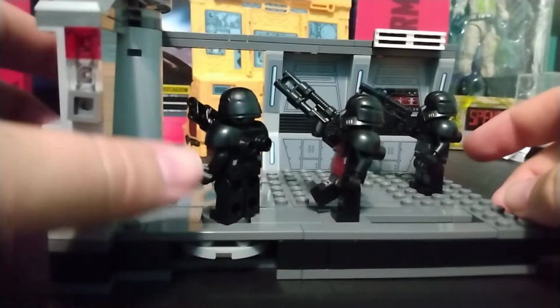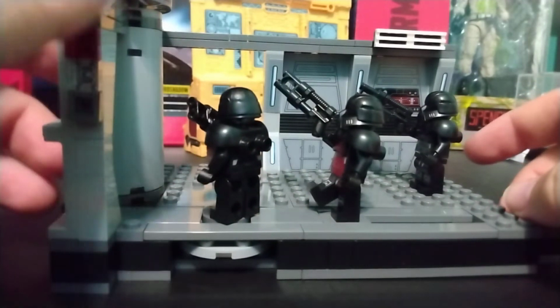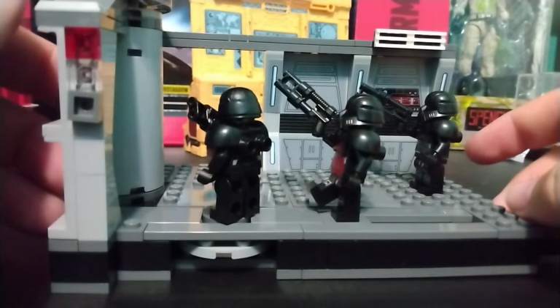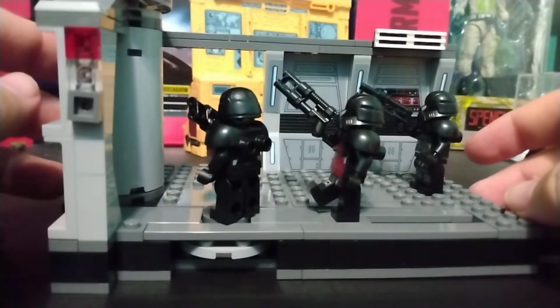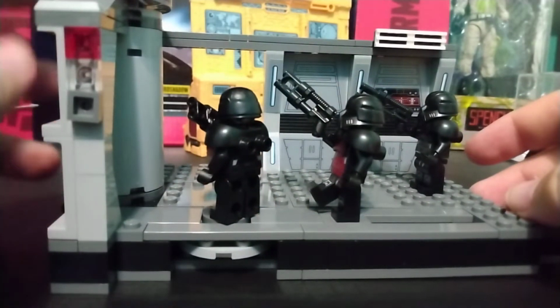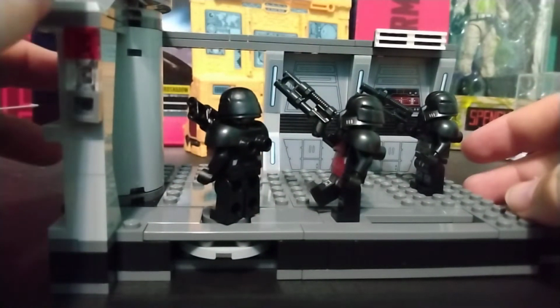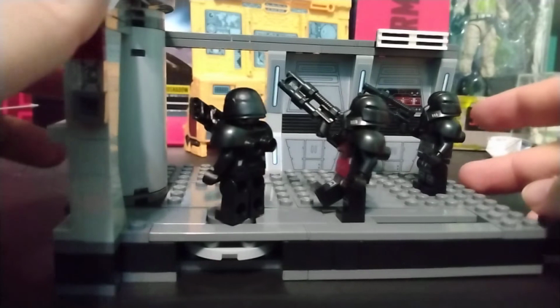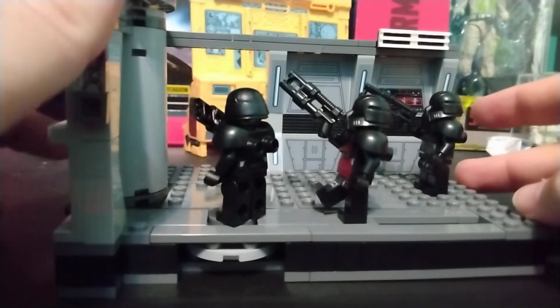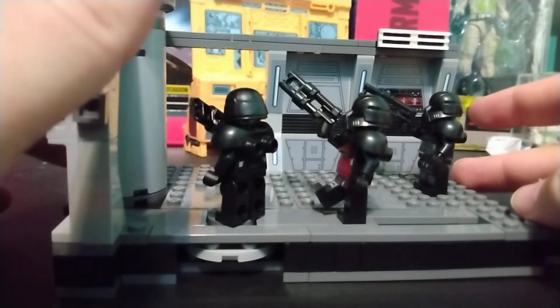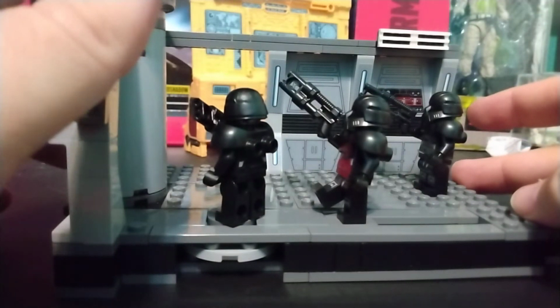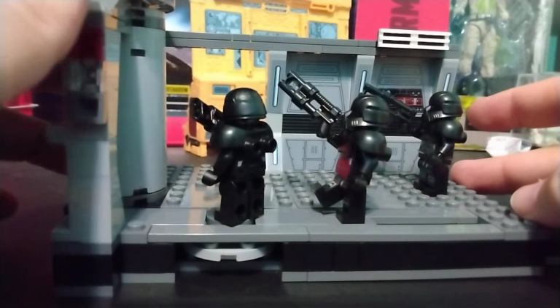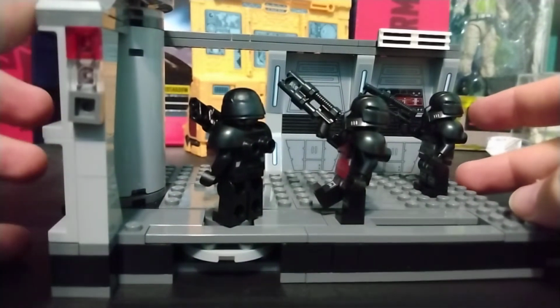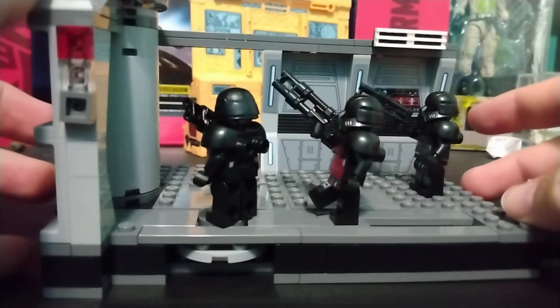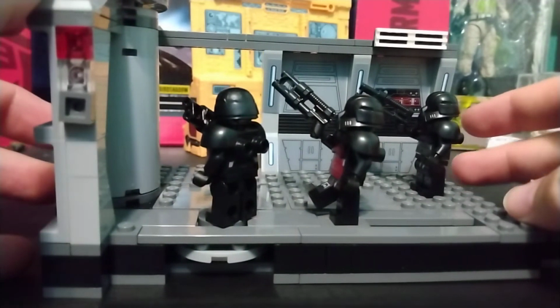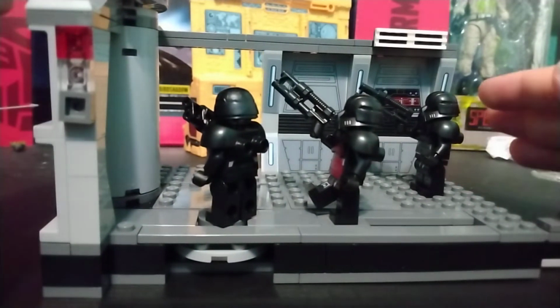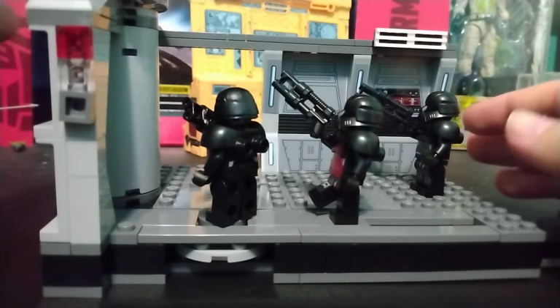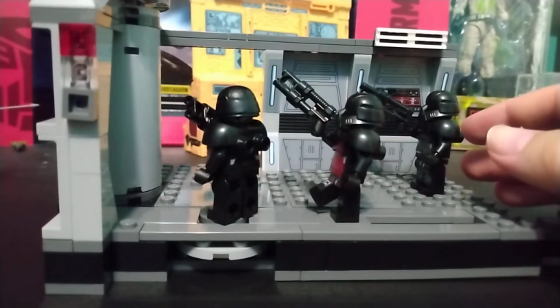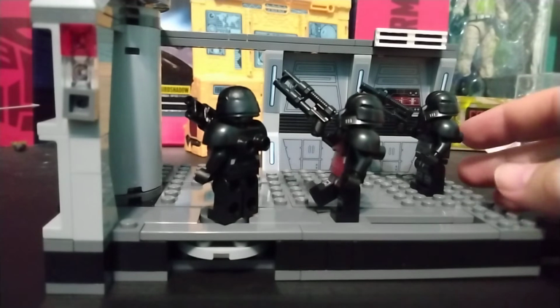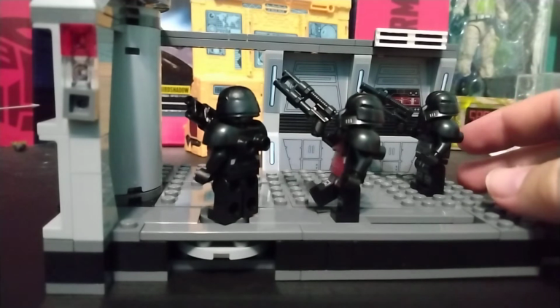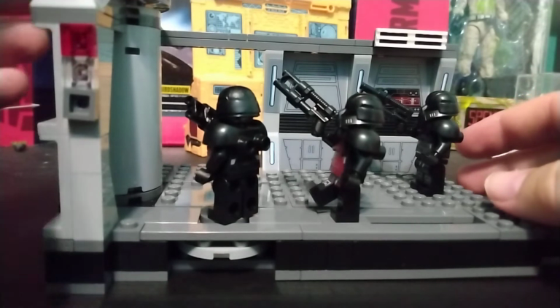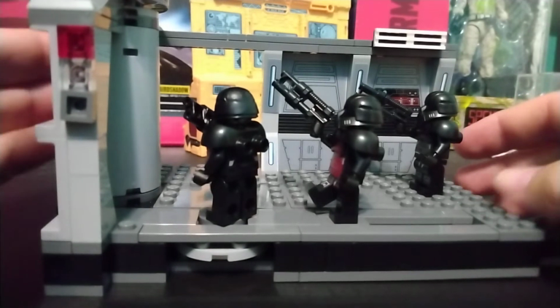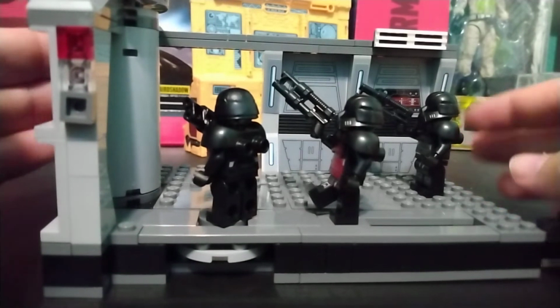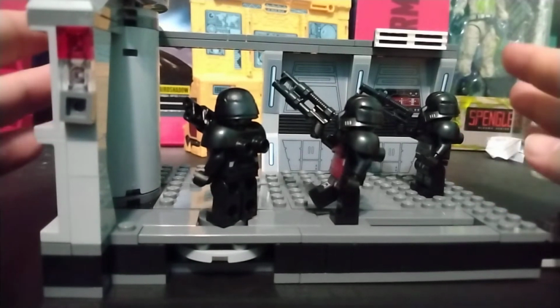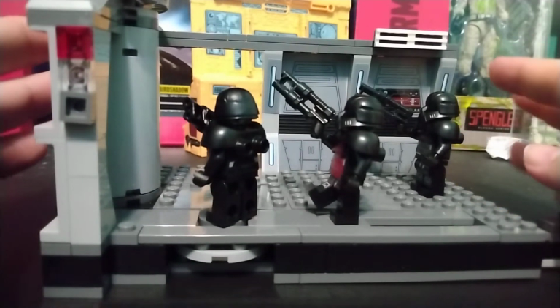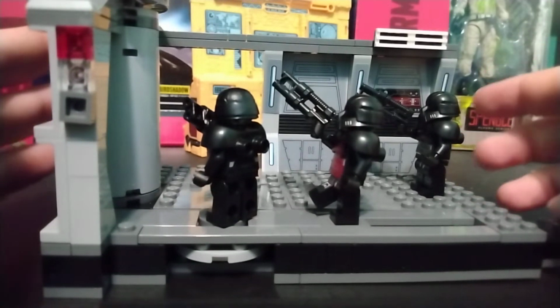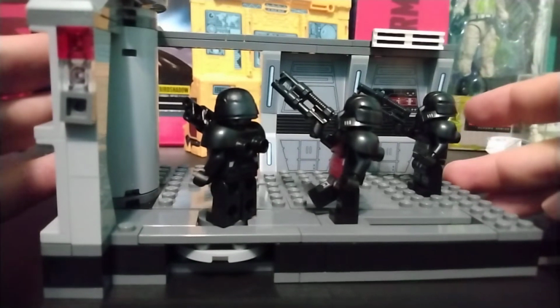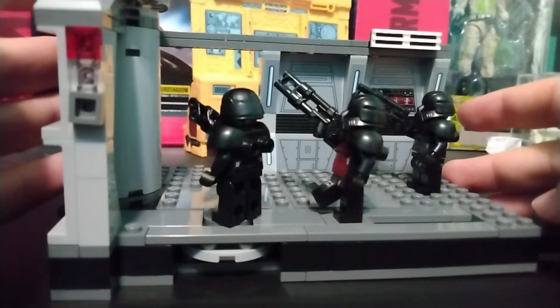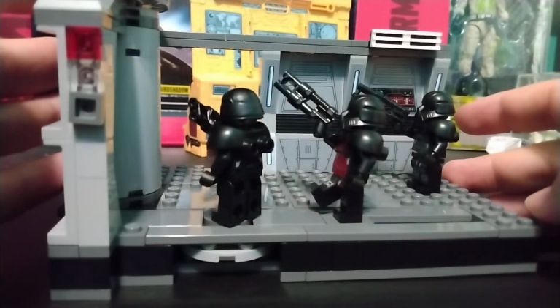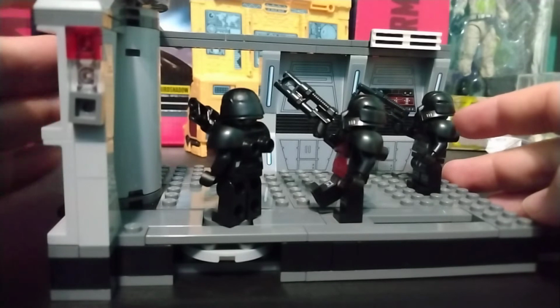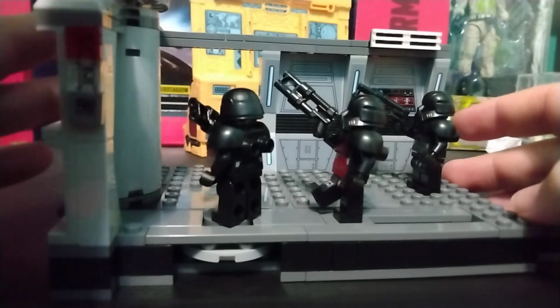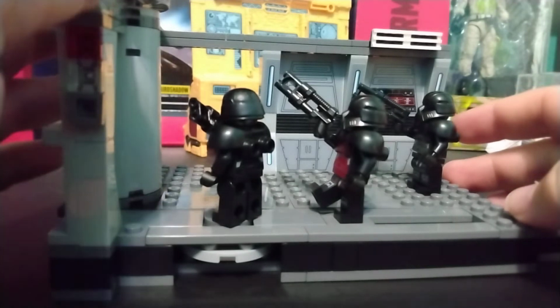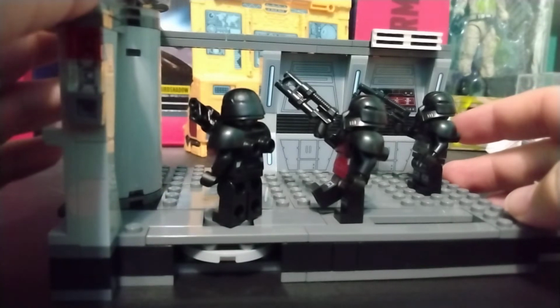I grew up in the 80s. I first saw Star Wars in 84 or 85, and this scene in Mandalorian was one of those scenes that we had been waiting for since I was a child.